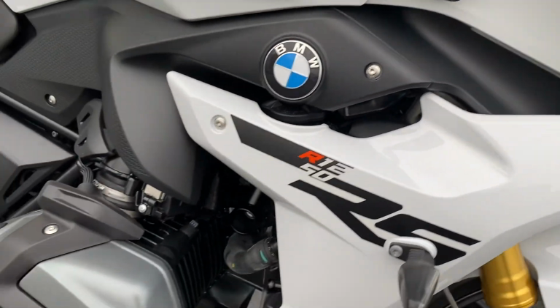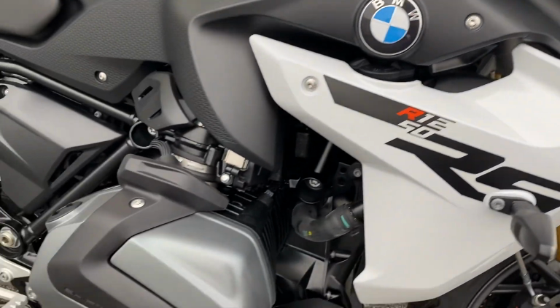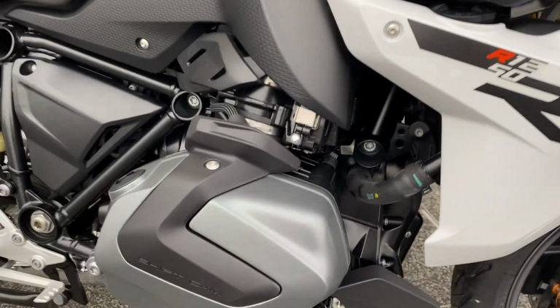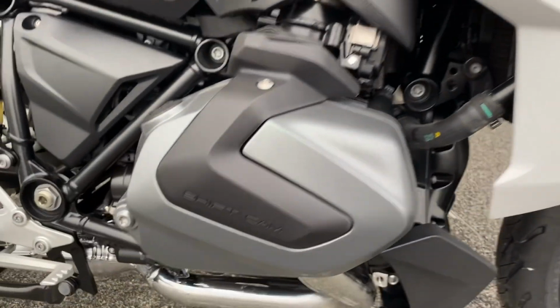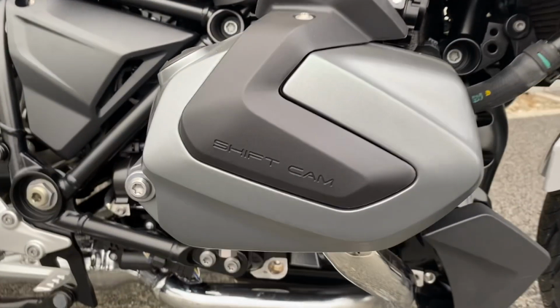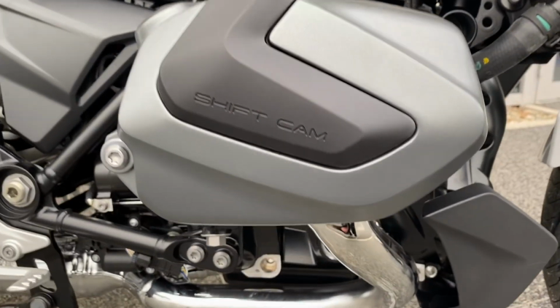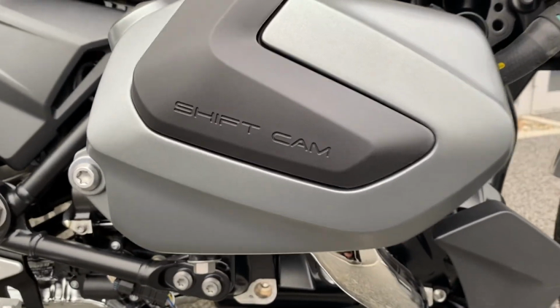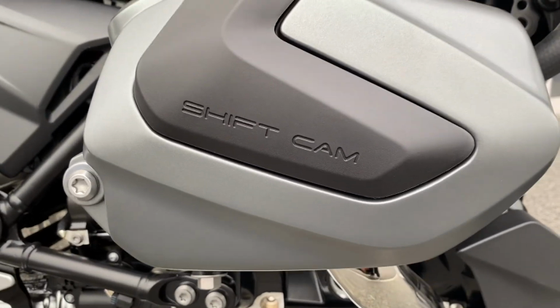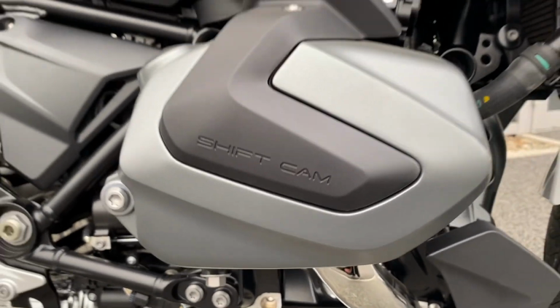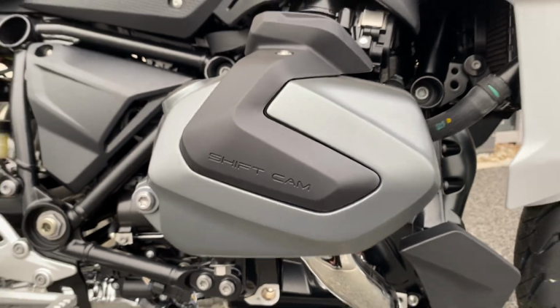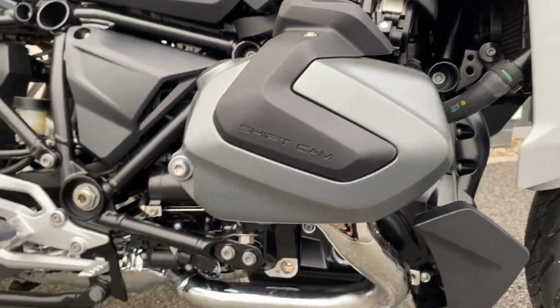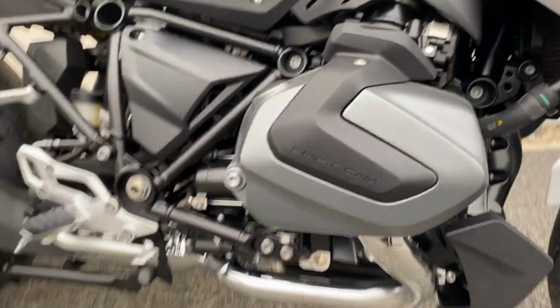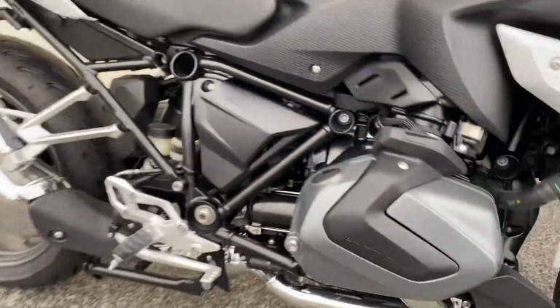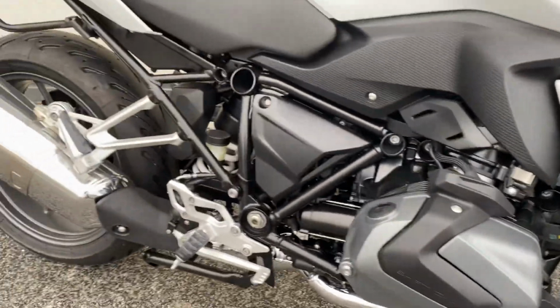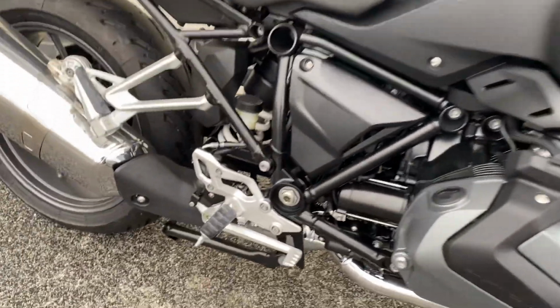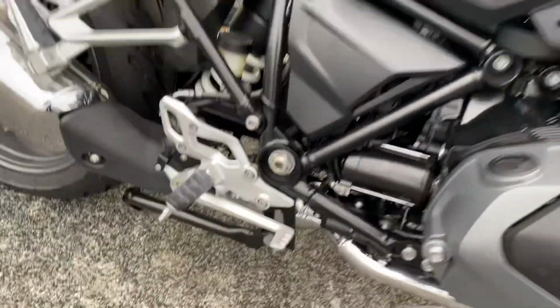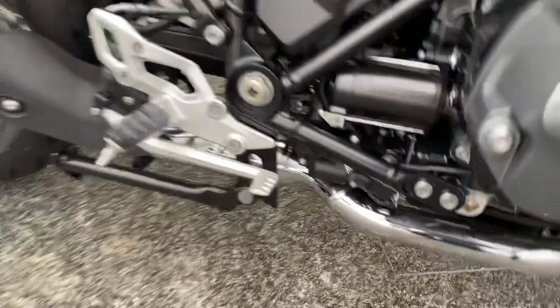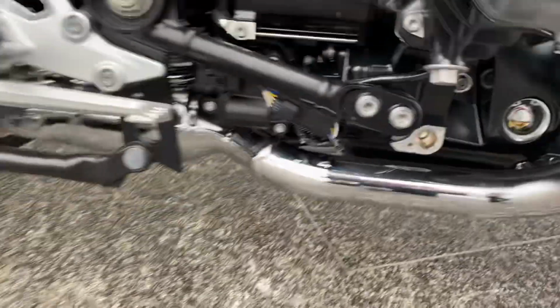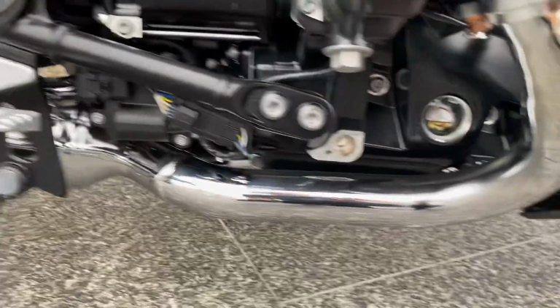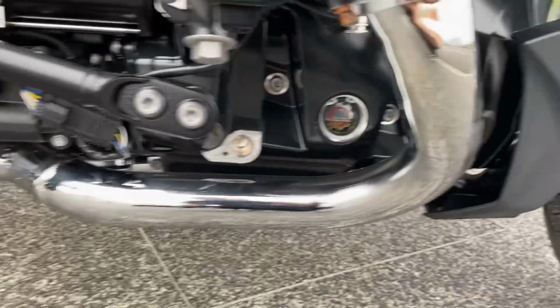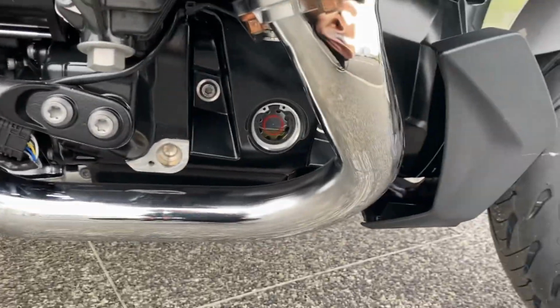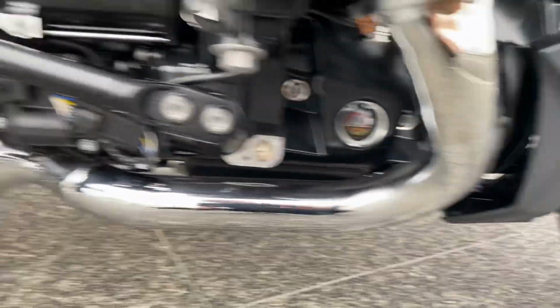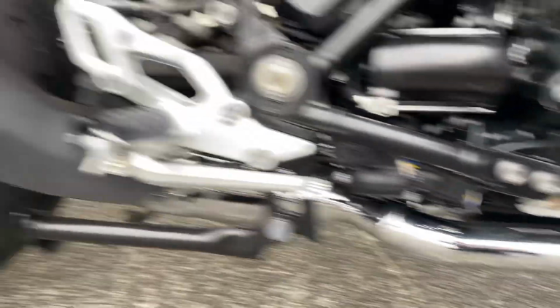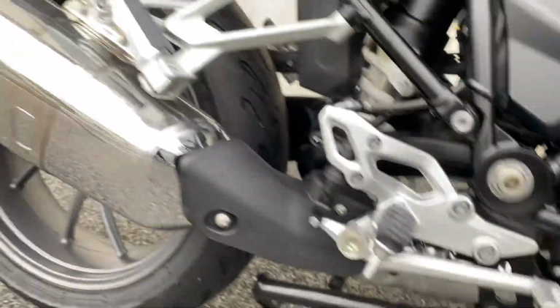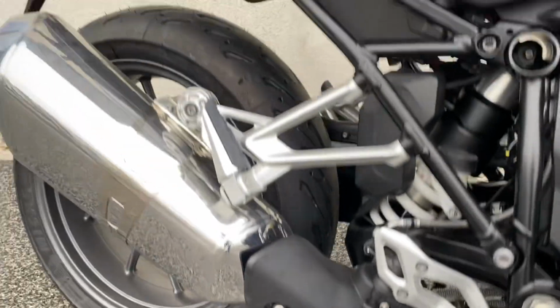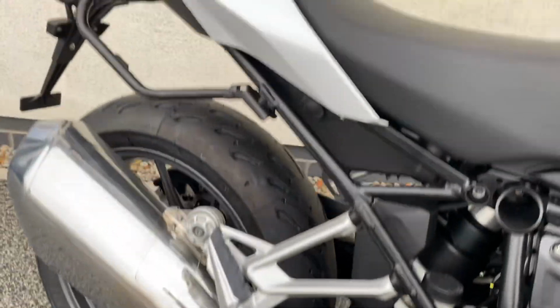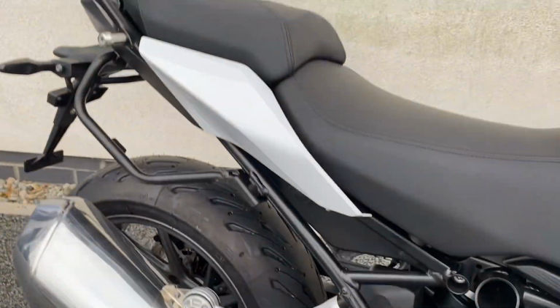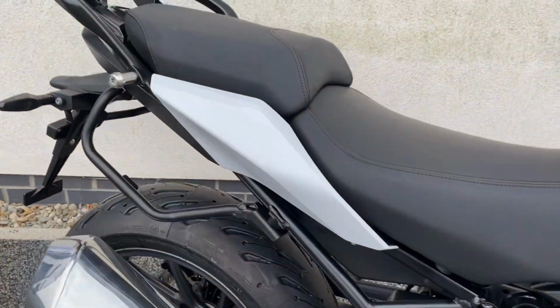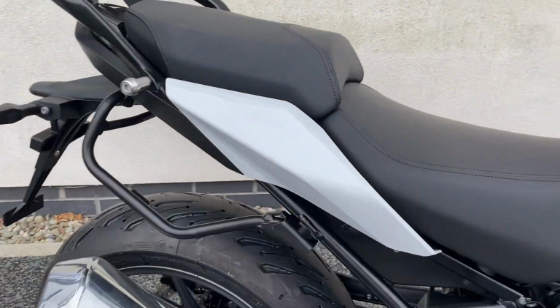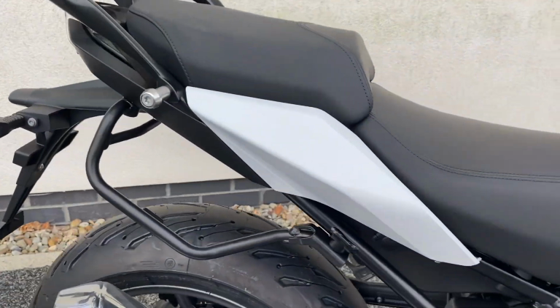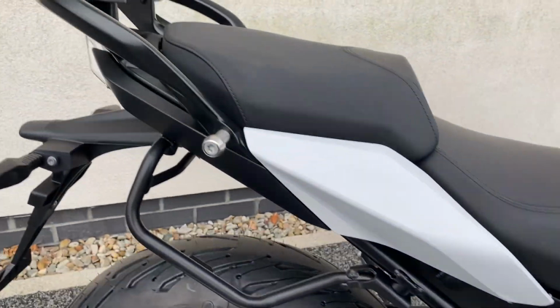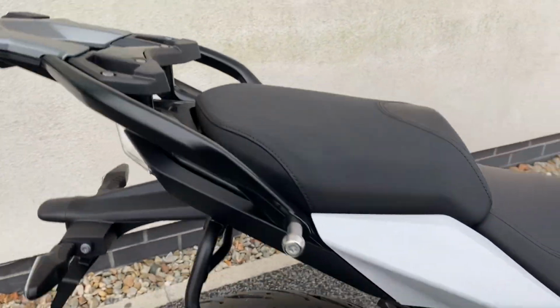You've got the 1250 Shift Cam engine, very responsive, chrome headers, chrome exhaust, and it's also got the preparation for luggage.